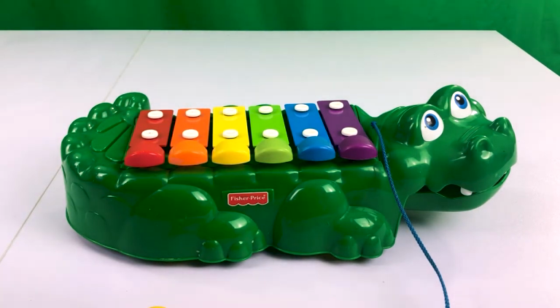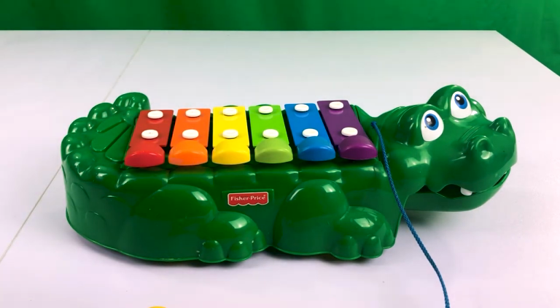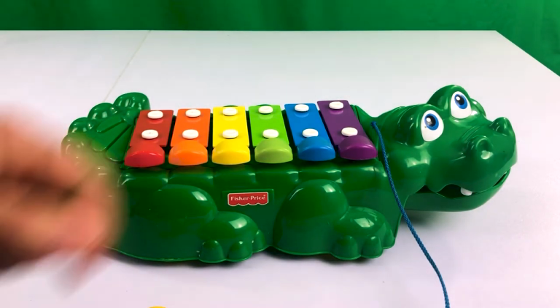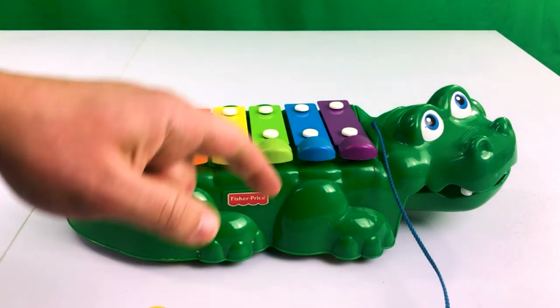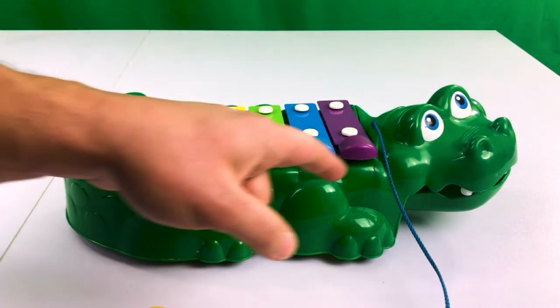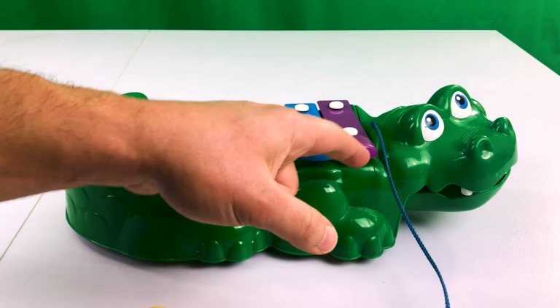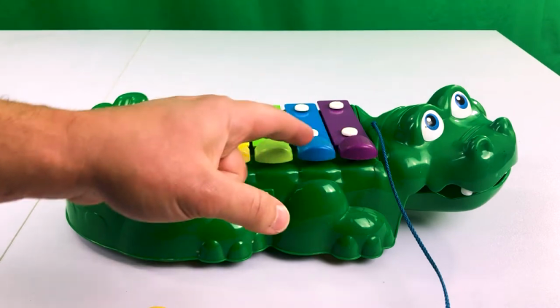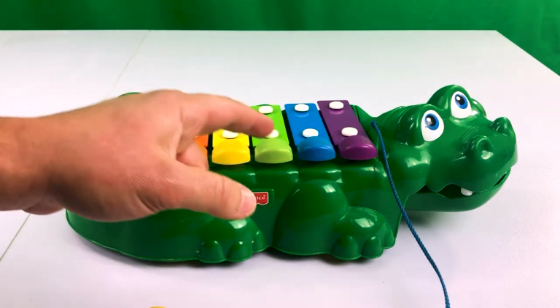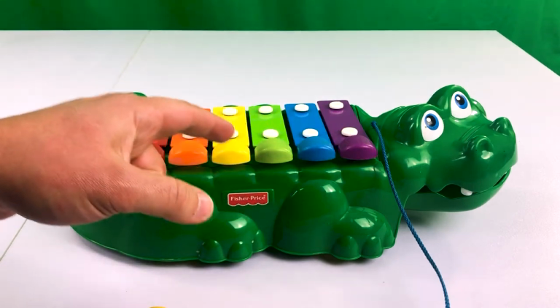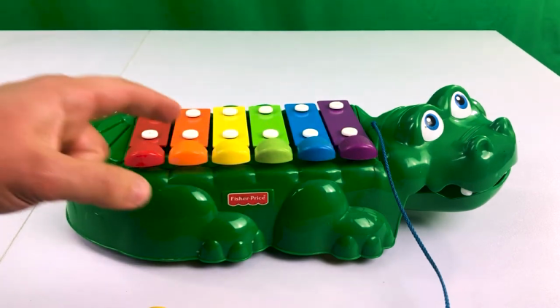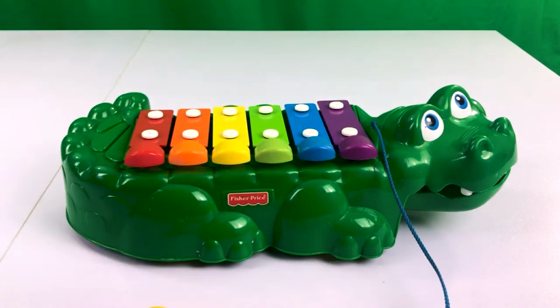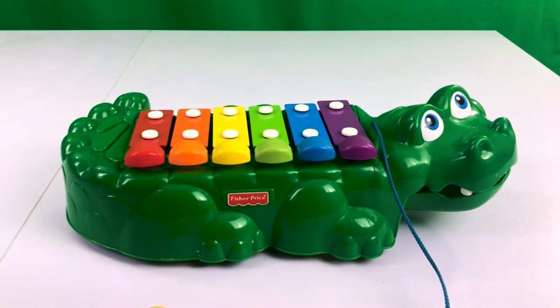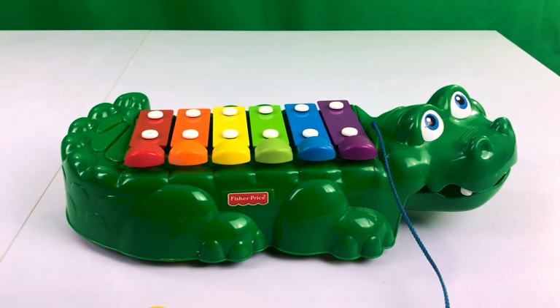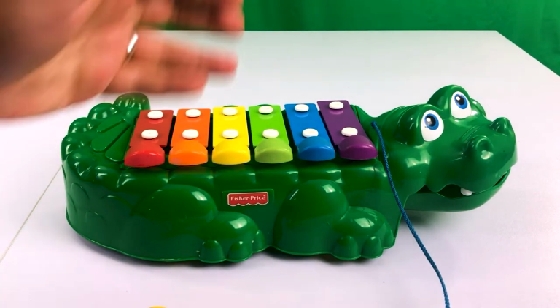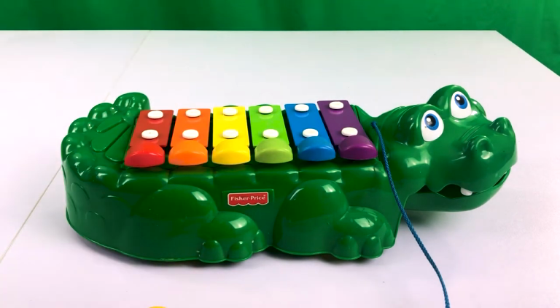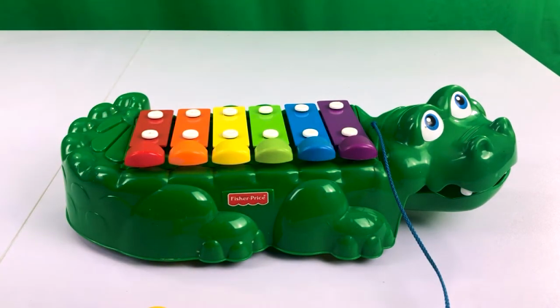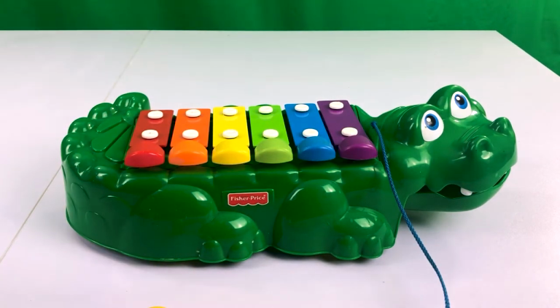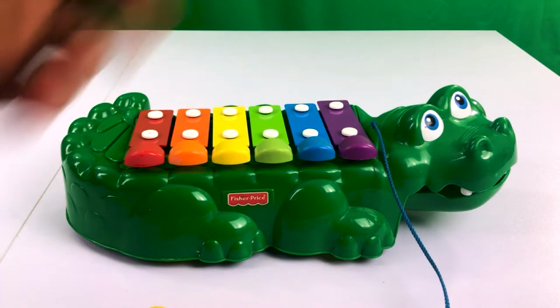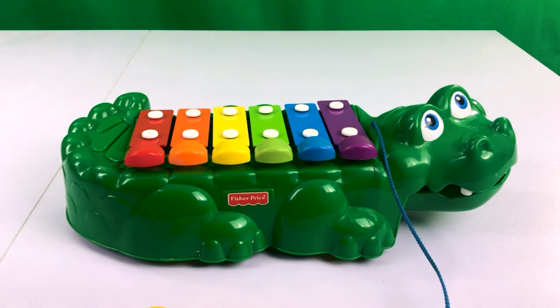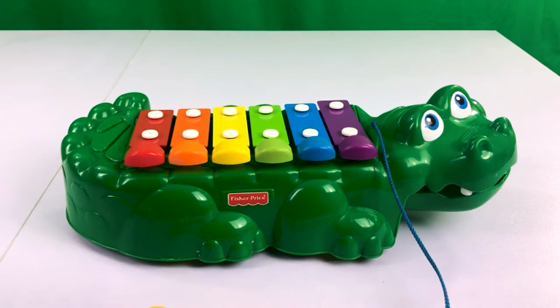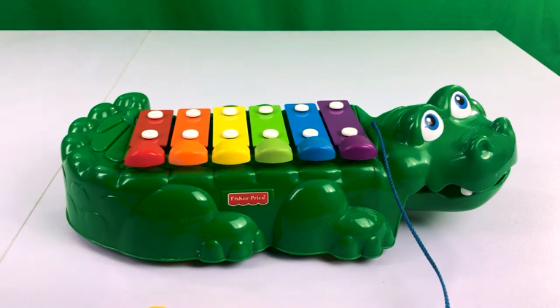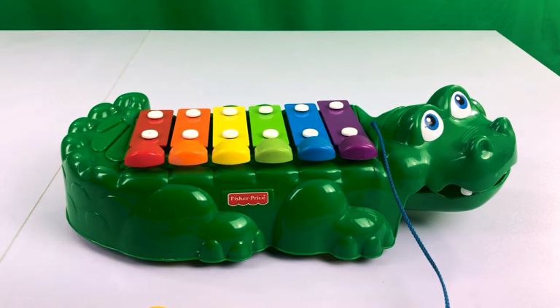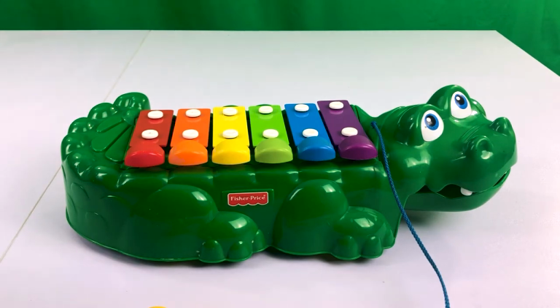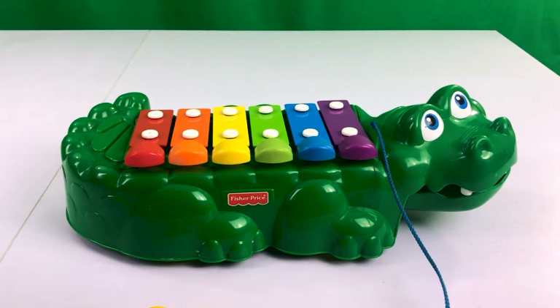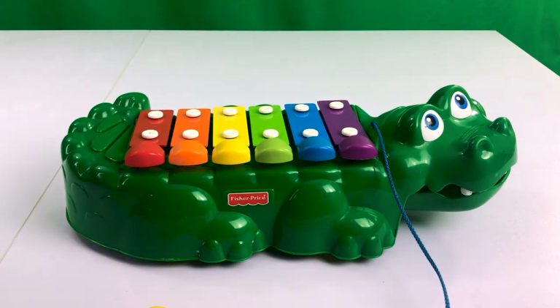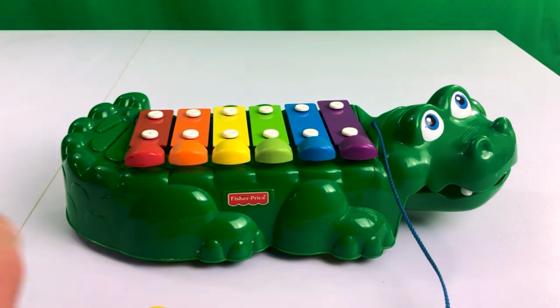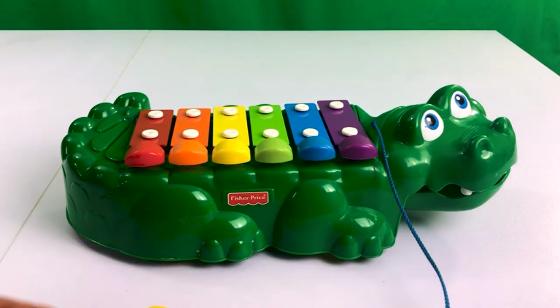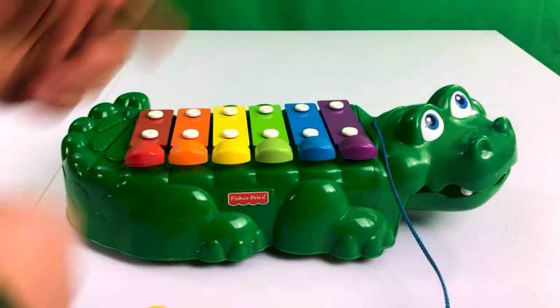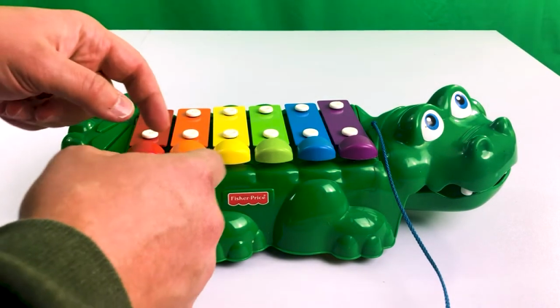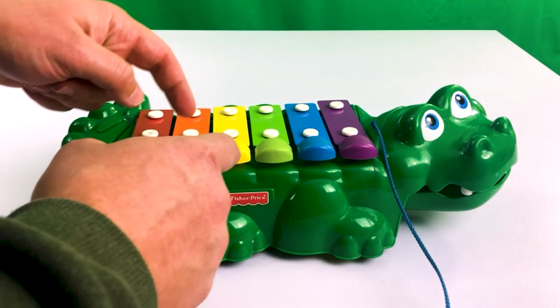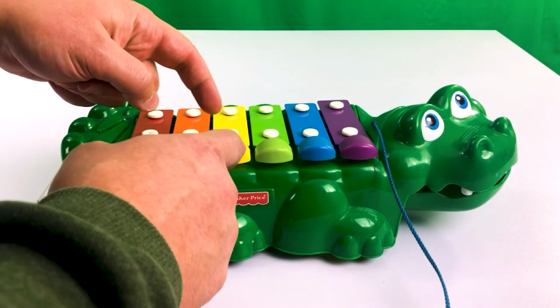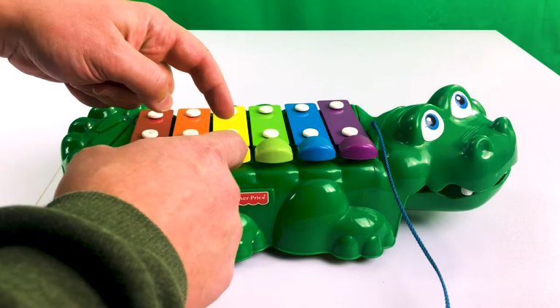Look at this — we have one, two, three, four, five, six notes. And with just those six notes we already made a song like Old McDonald. We could even try to play it faster, like this.